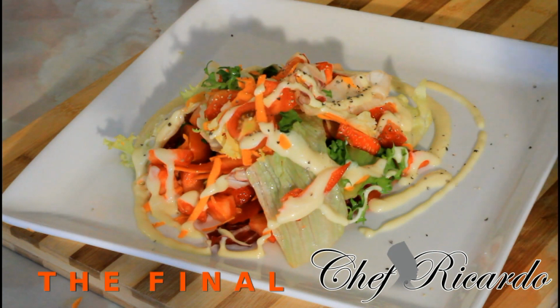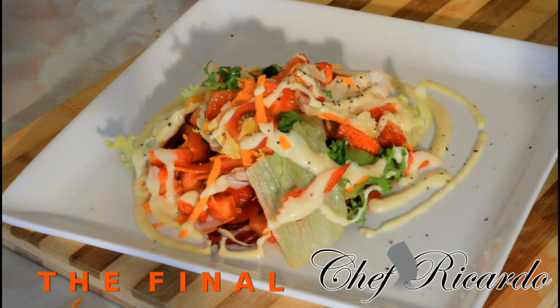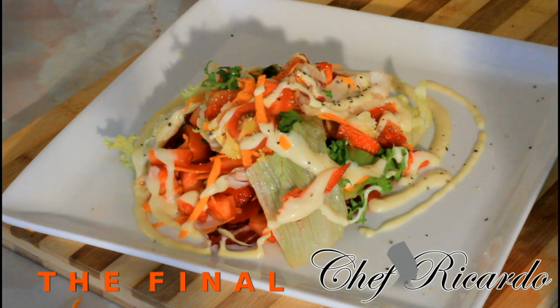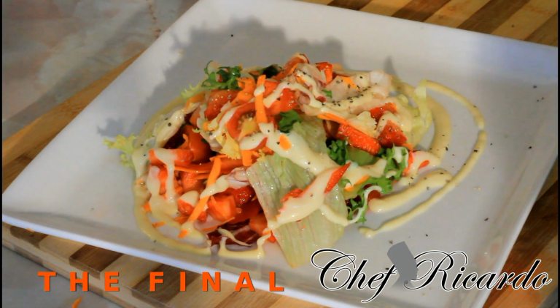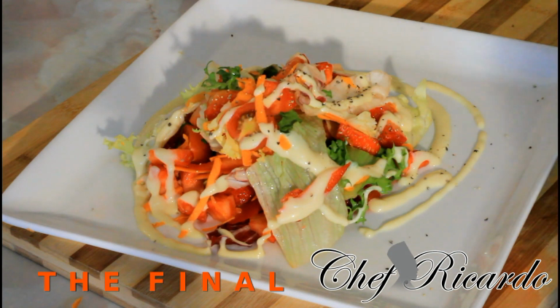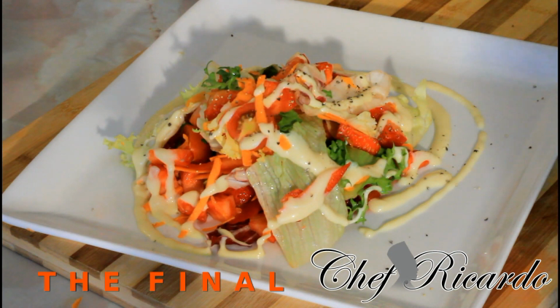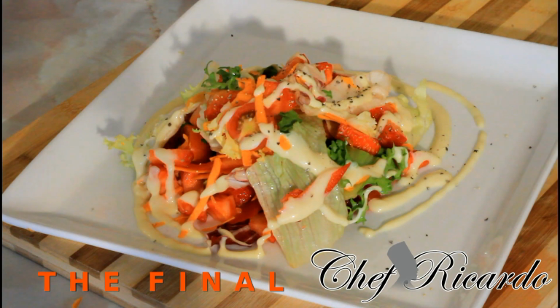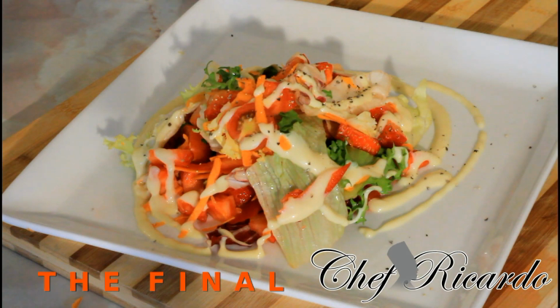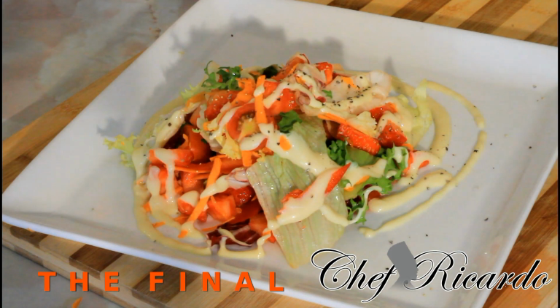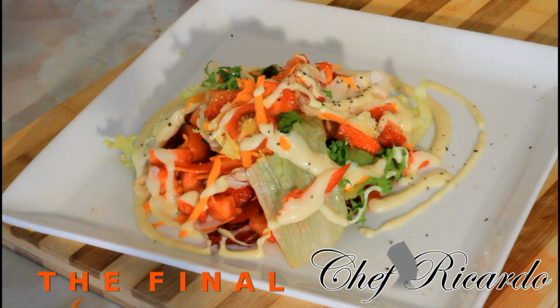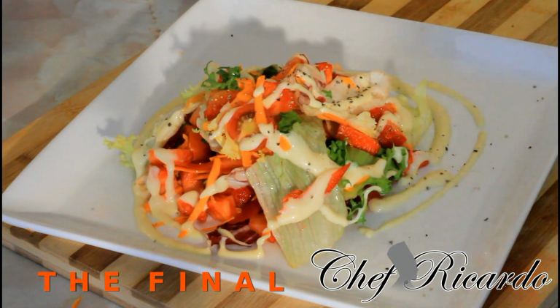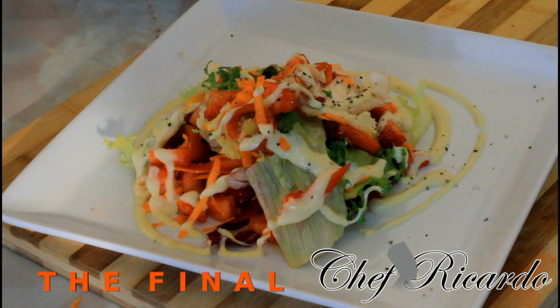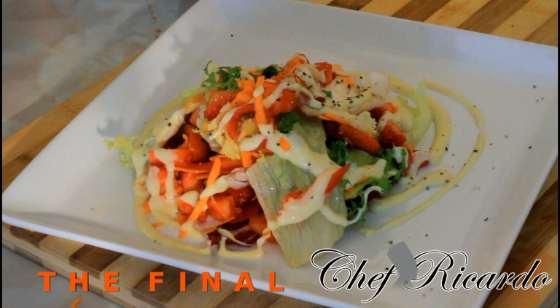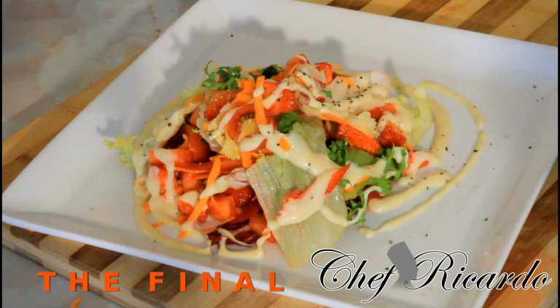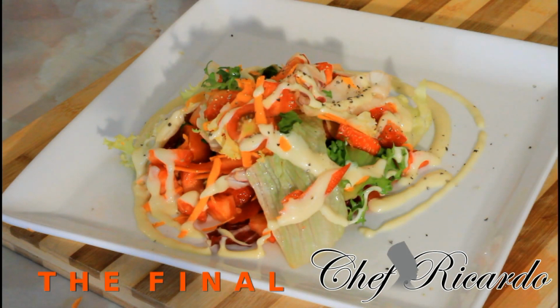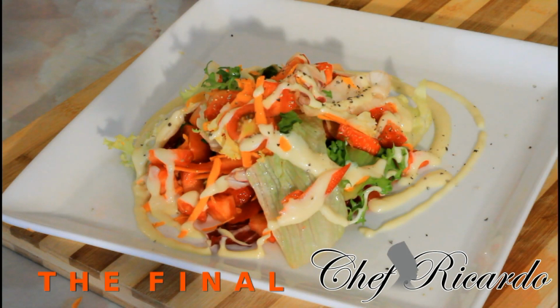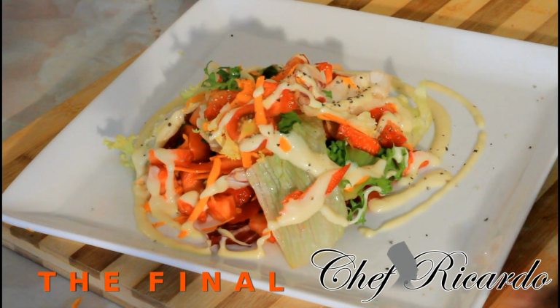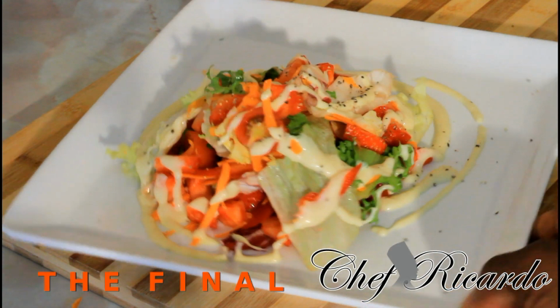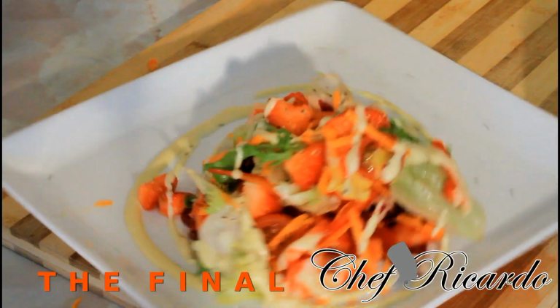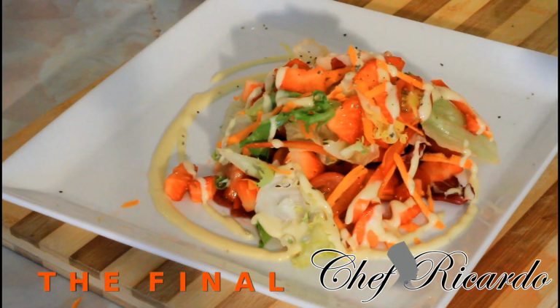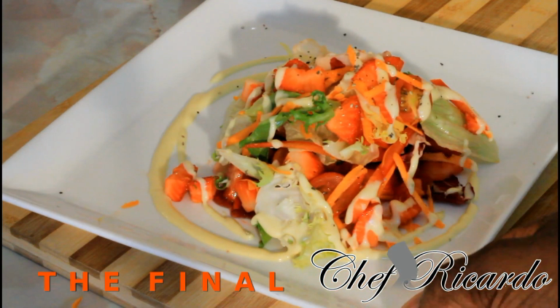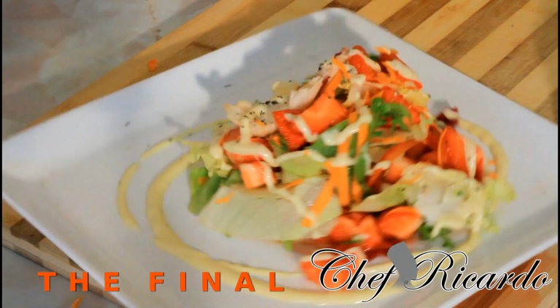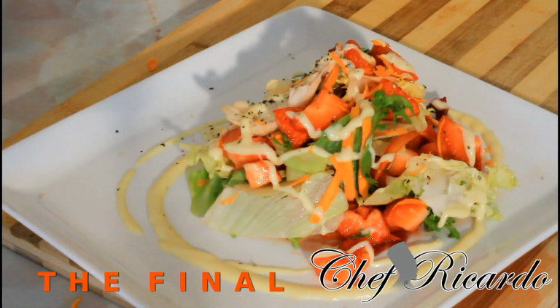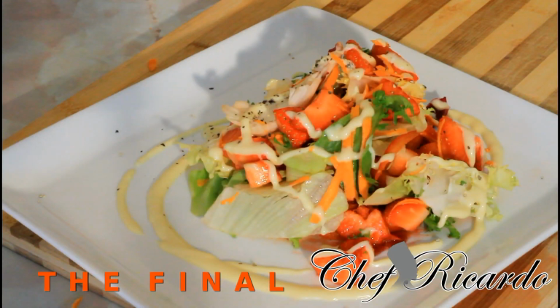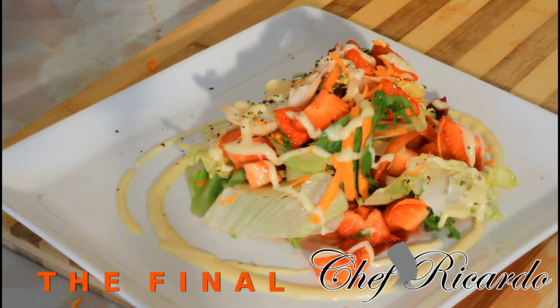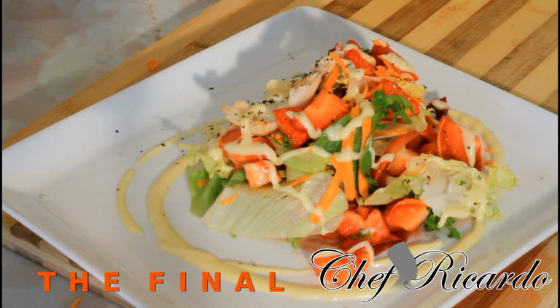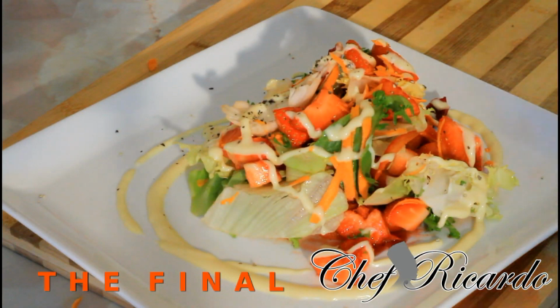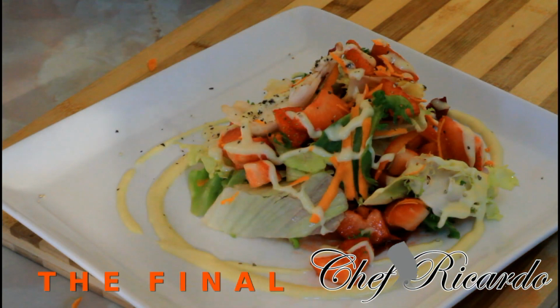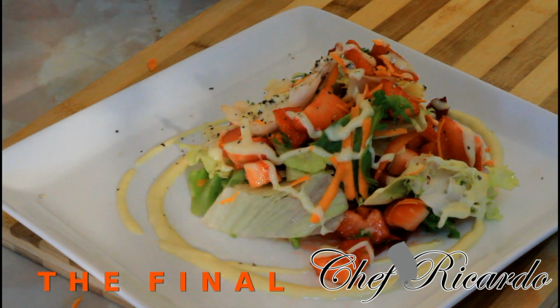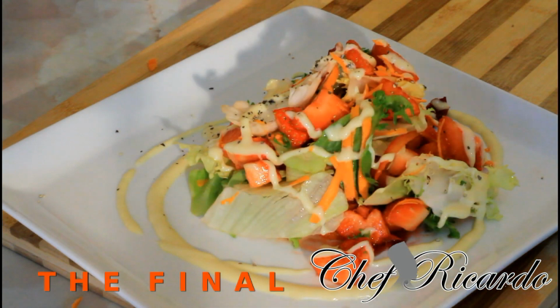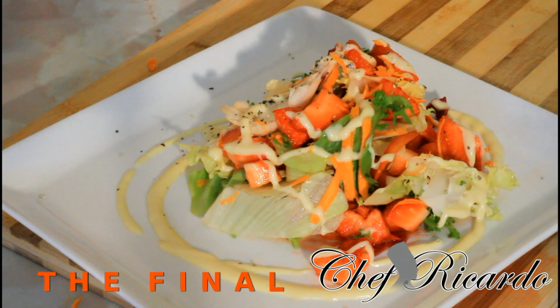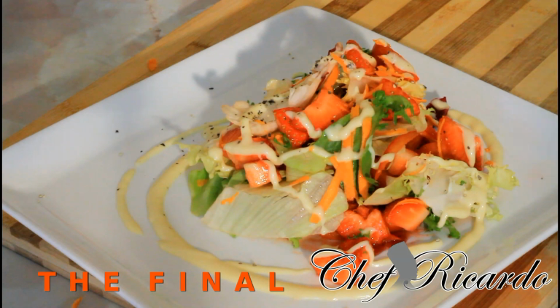Anyway guys, hopefully you will enjoy the recipe. Subscribe to the YouTube channel and leave your comments. Thank you so much for watching Chef Conor Cooking Program. As you can see, the strawberry salad. Thank you so much. Bye bye.